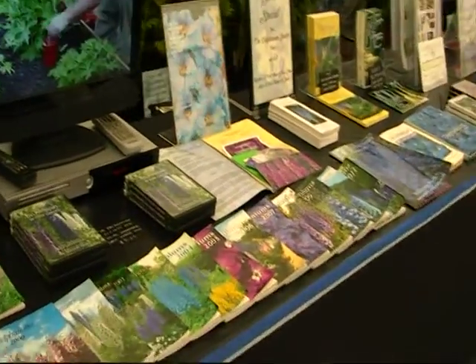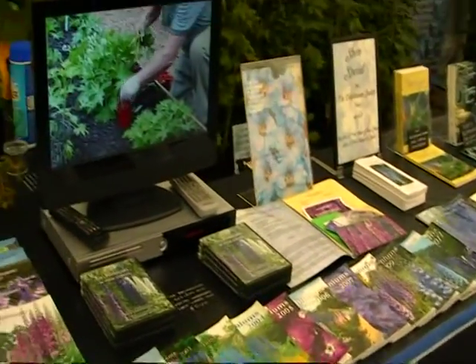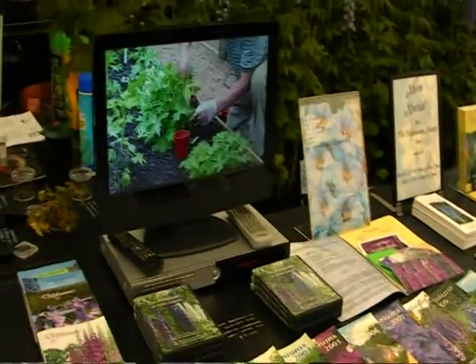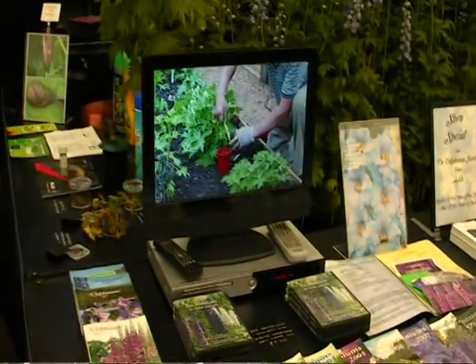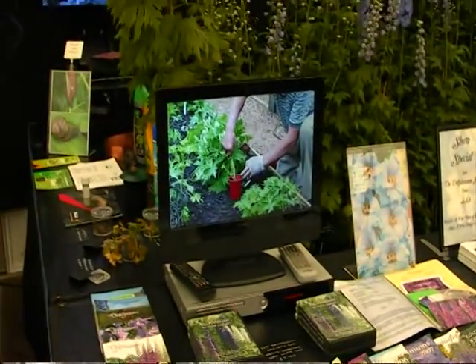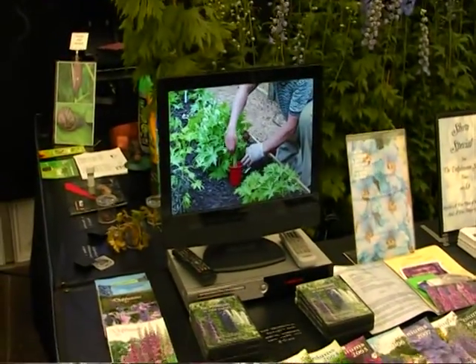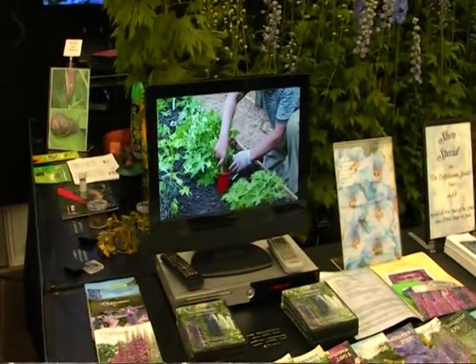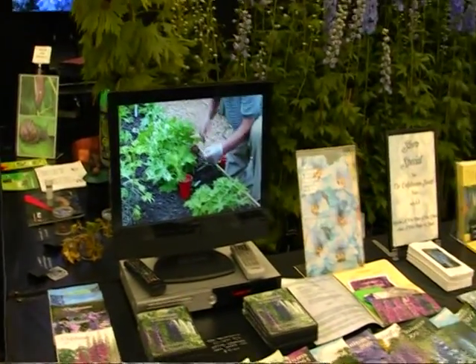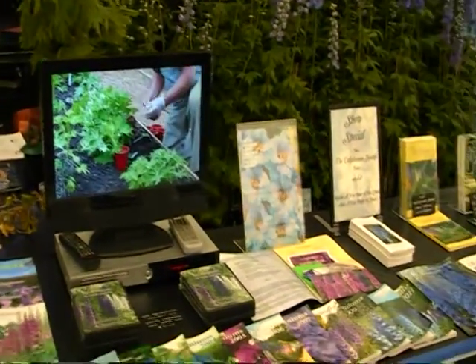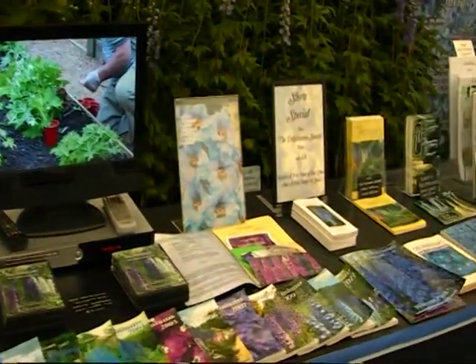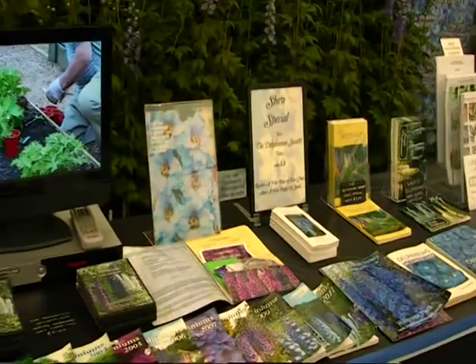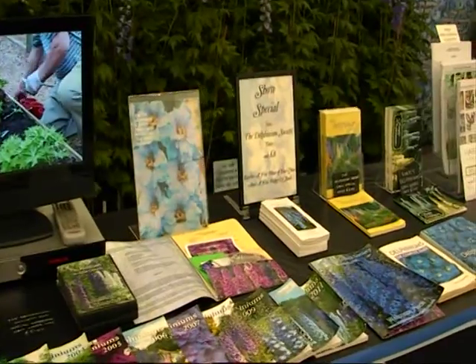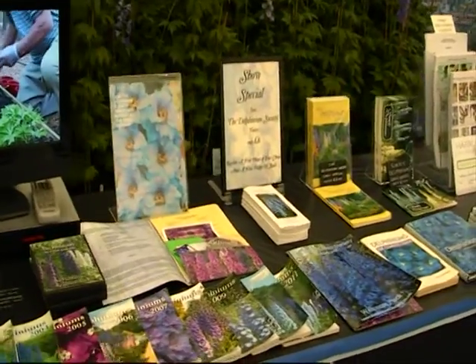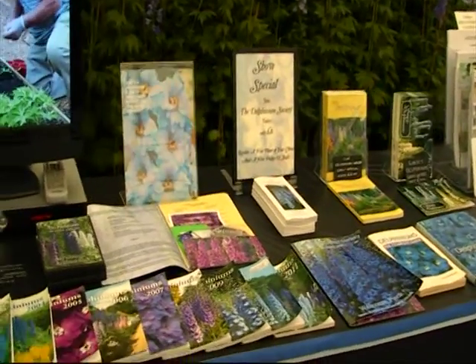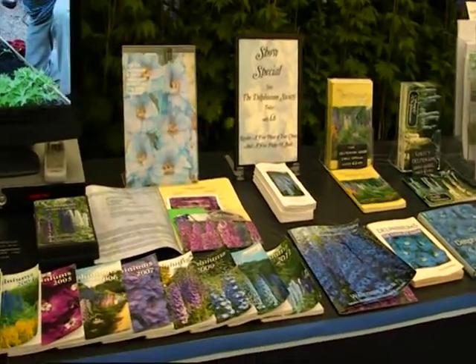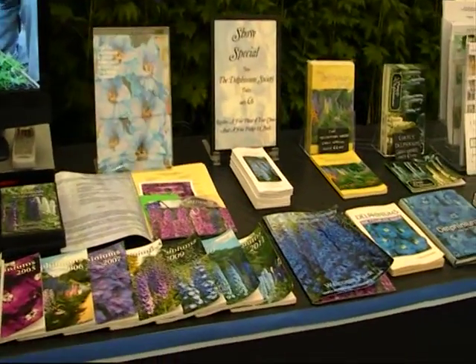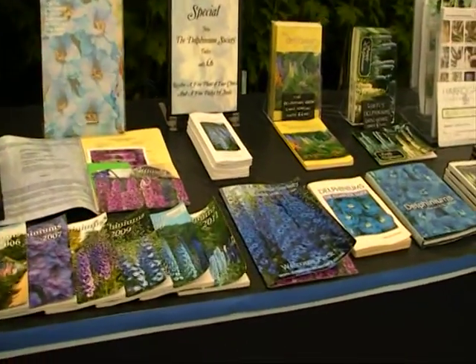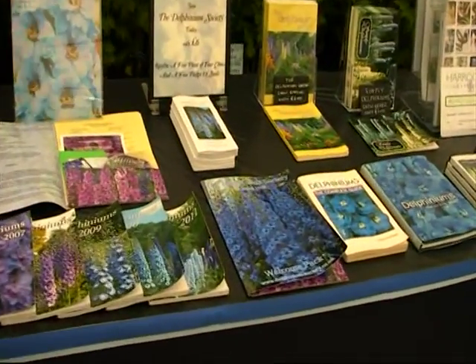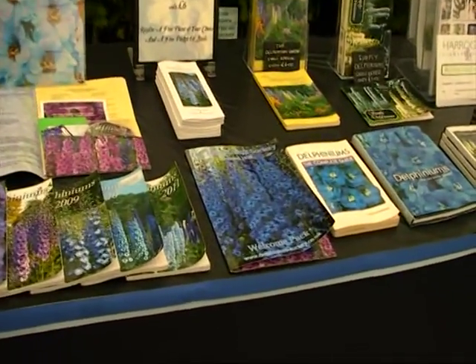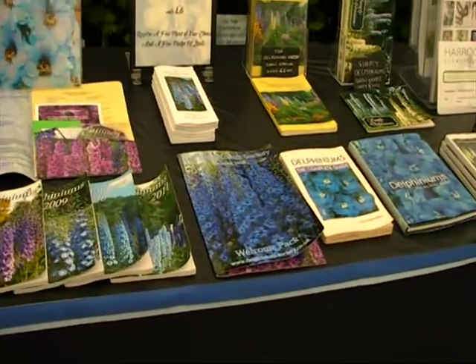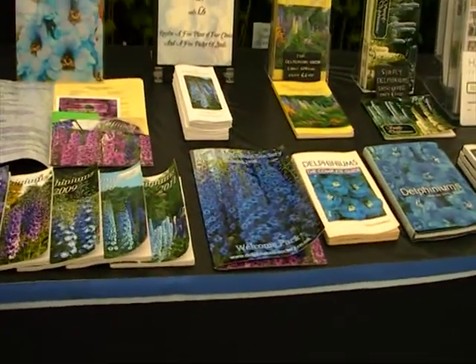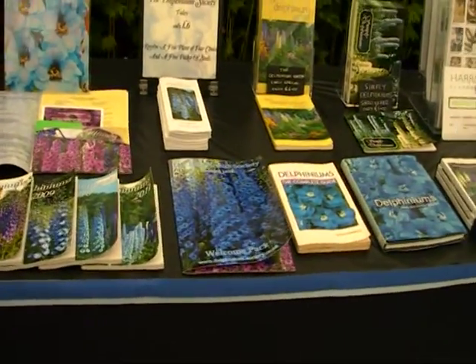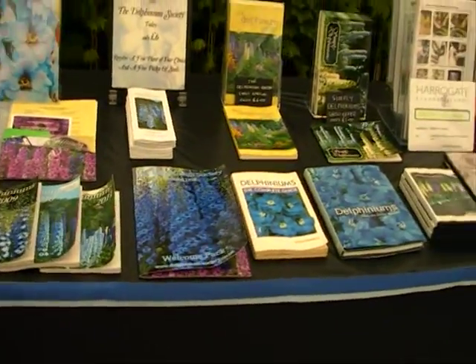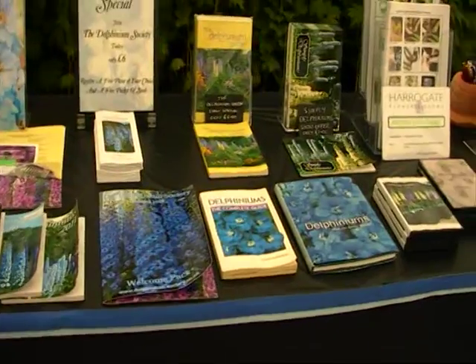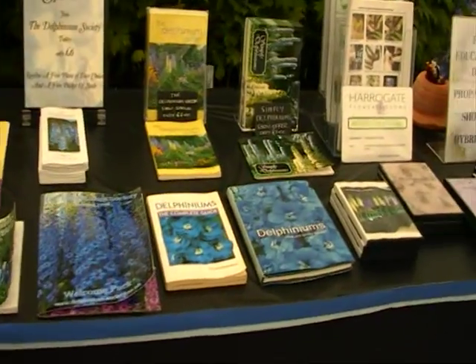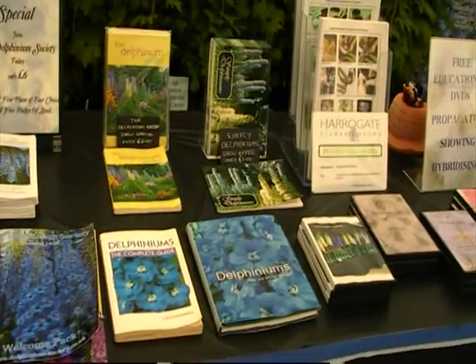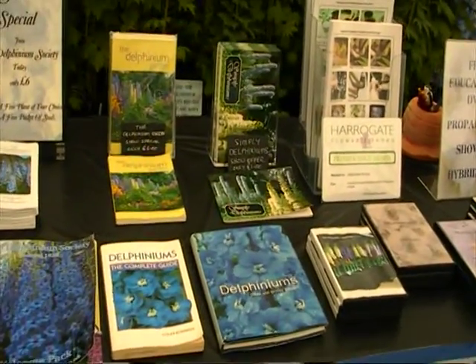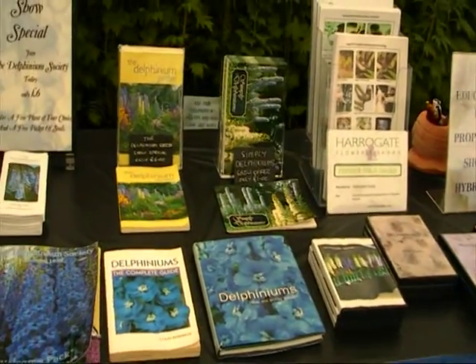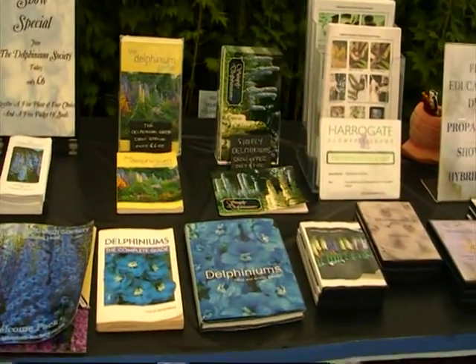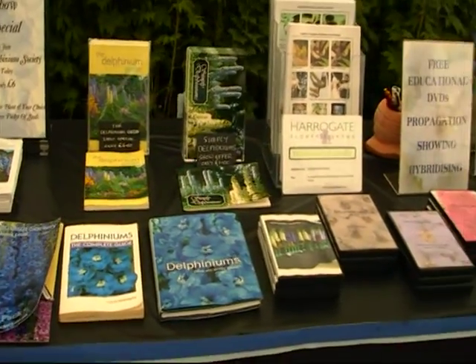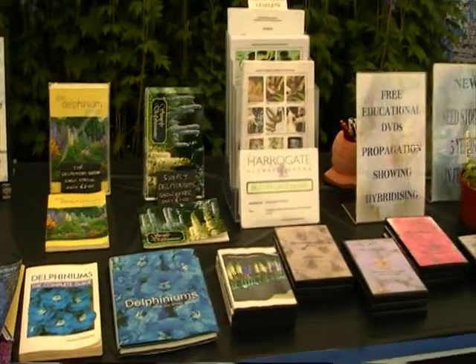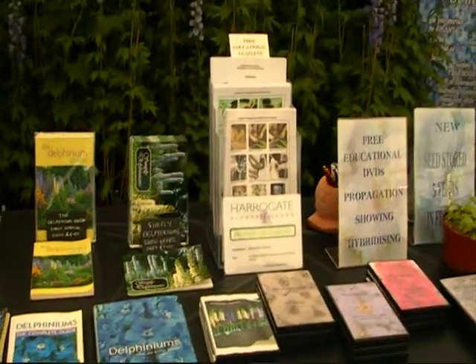Society books. The Society DVD playing there. New joining packs we've done. Delphinium Society books and leaflets.